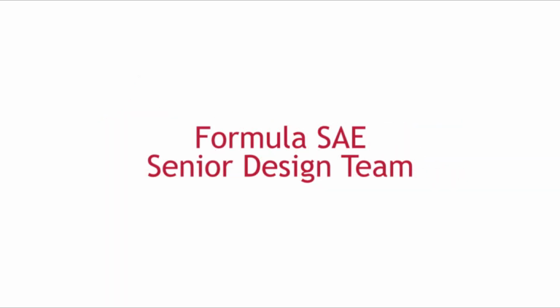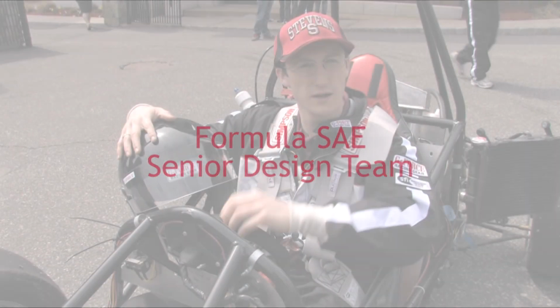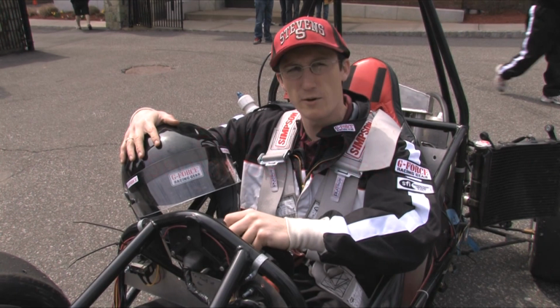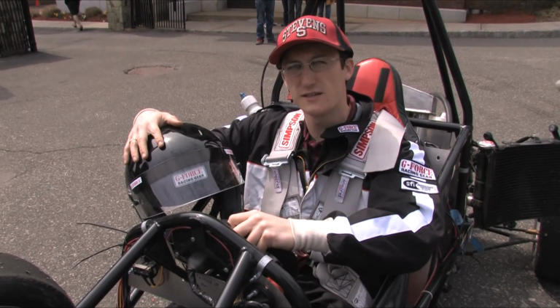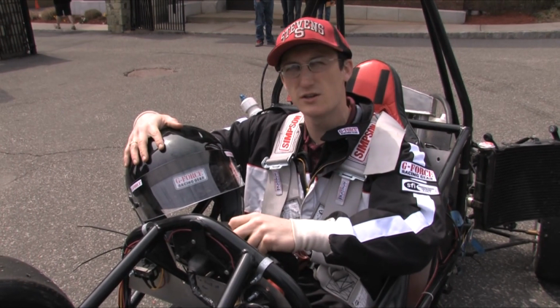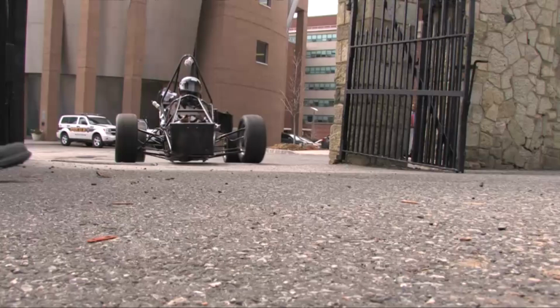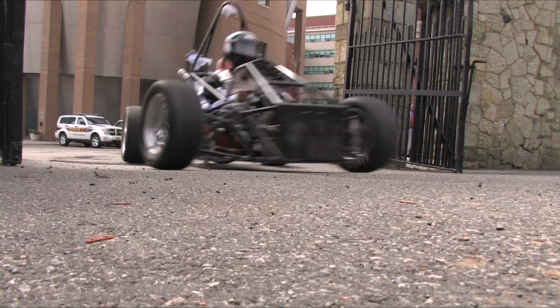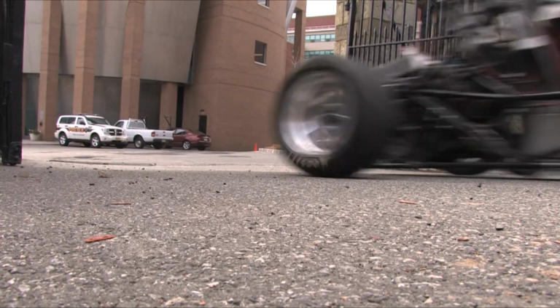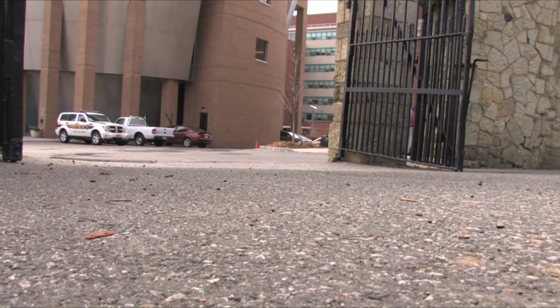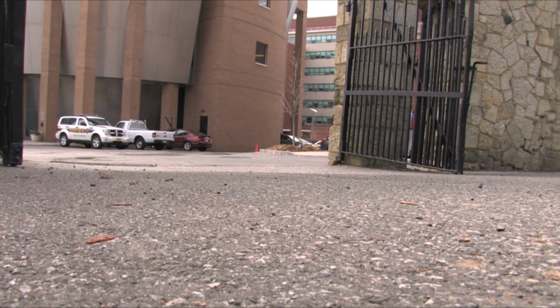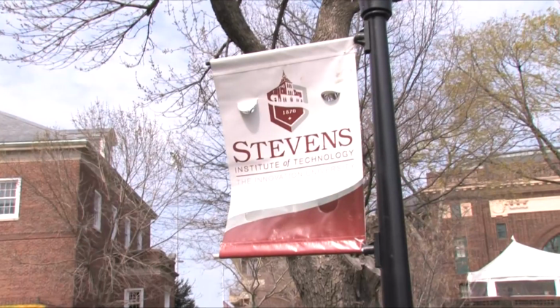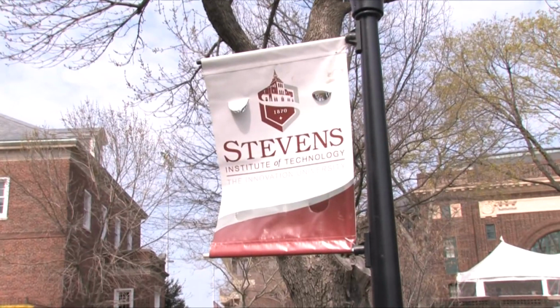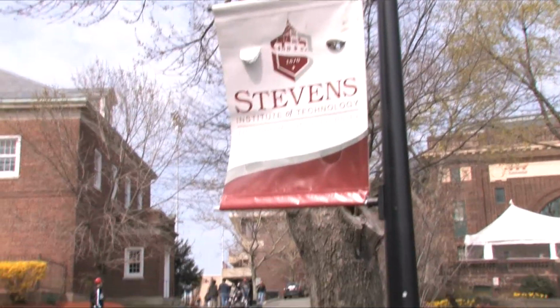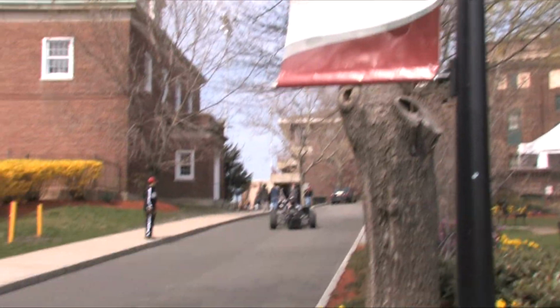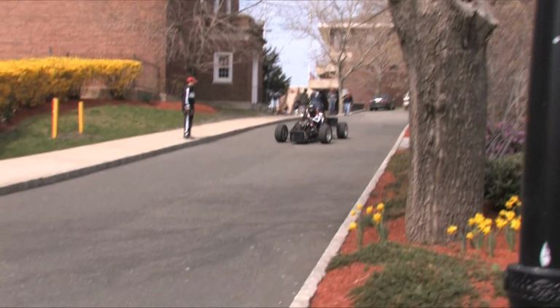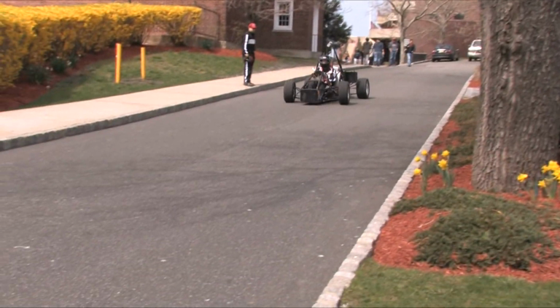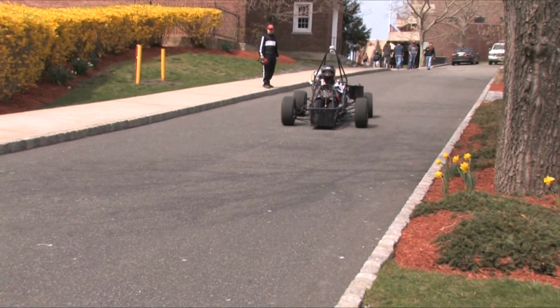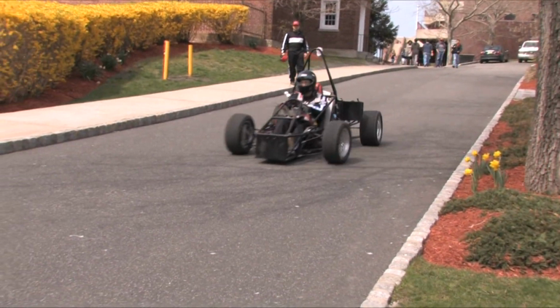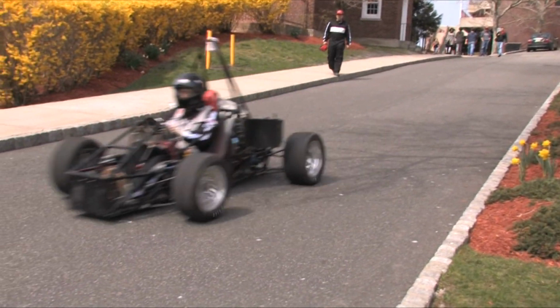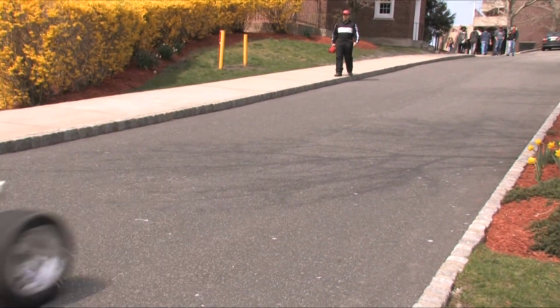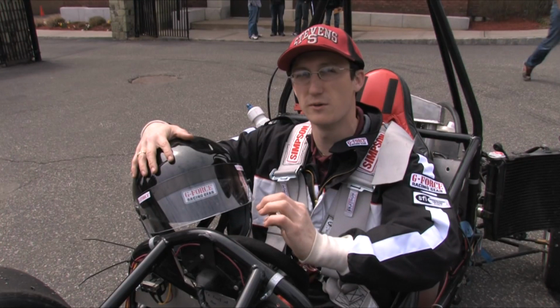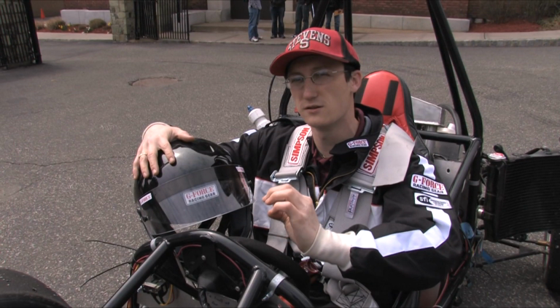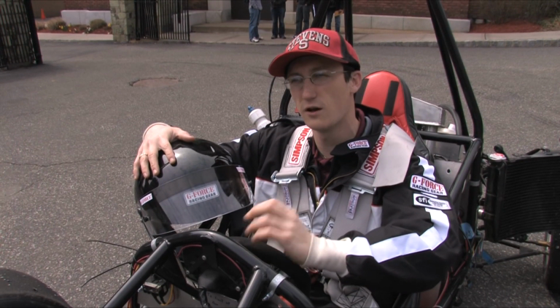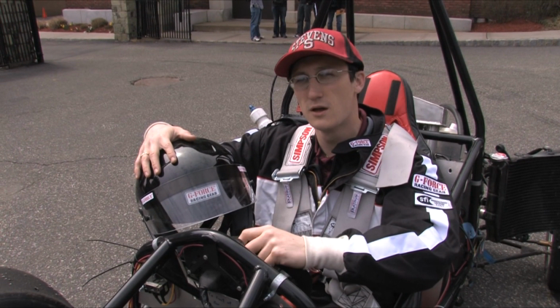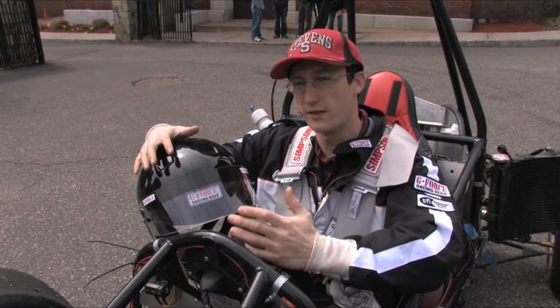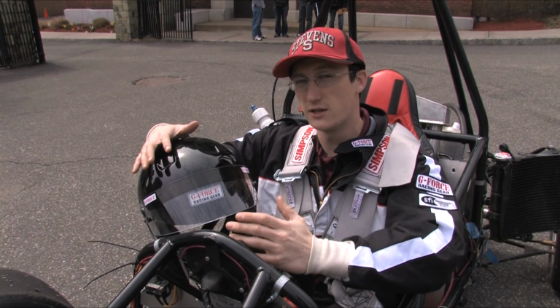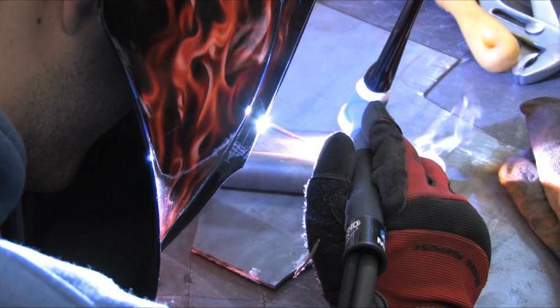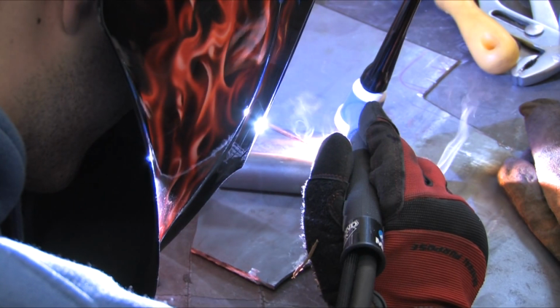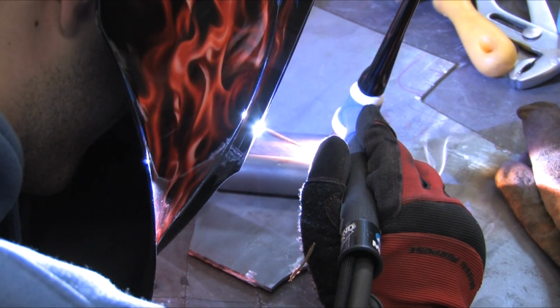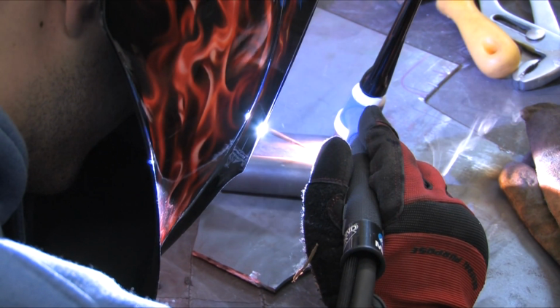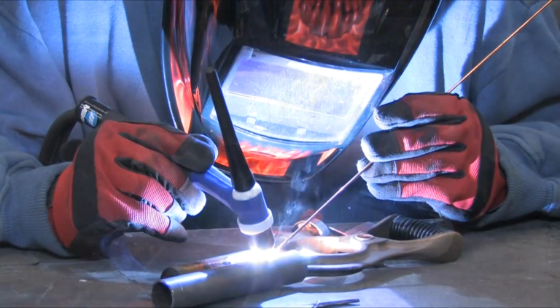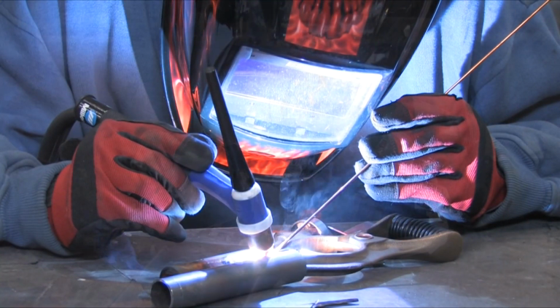We're running a Yamaha R6 engine, a 2004/2005 model. Initially, it's a 120 horsepower motor. We're required by competition to restrict it down to 20 millimeters of air flow, so that greatly changes how the engine is going to interpret the air it's getting.